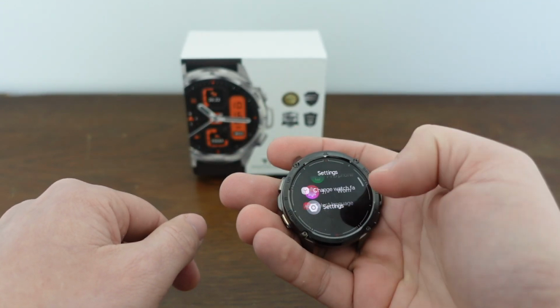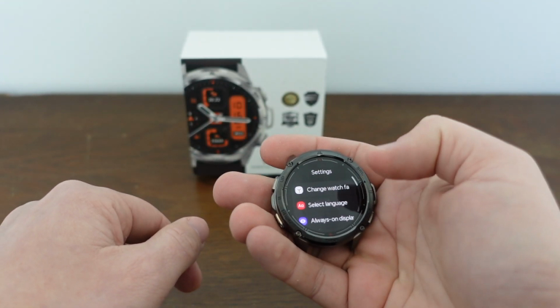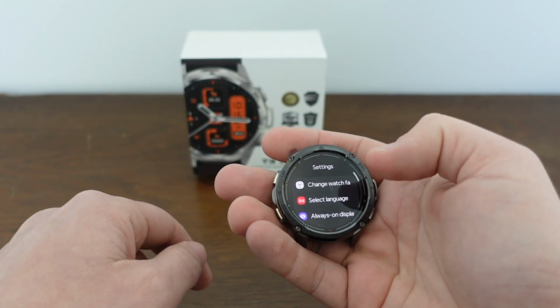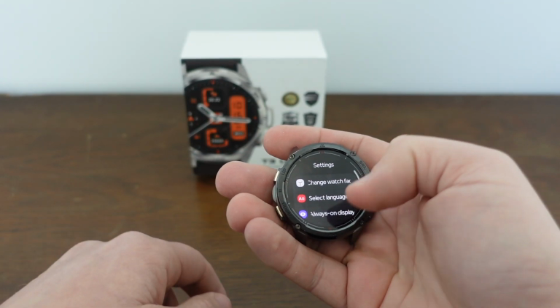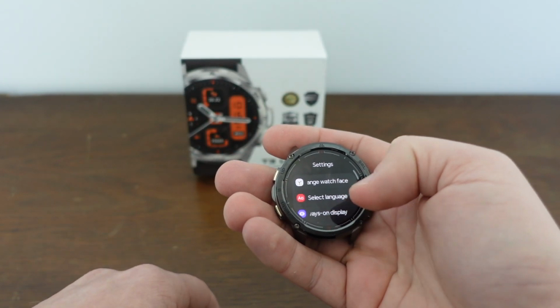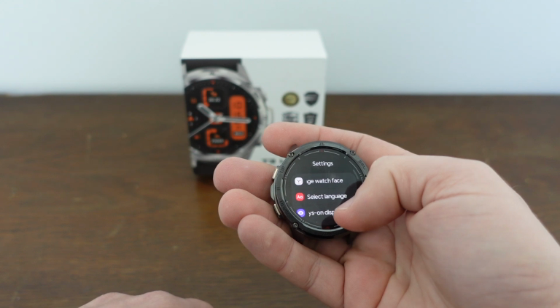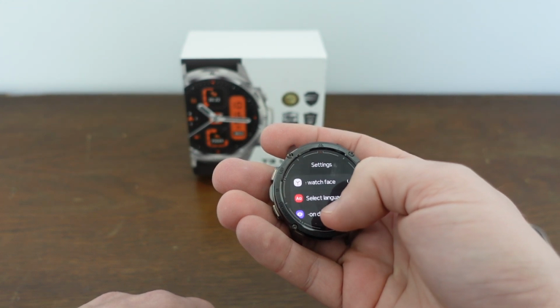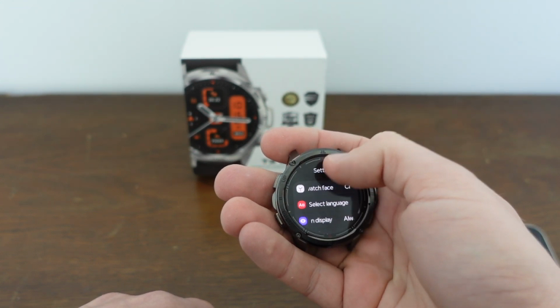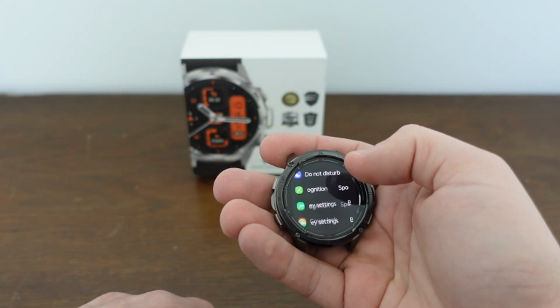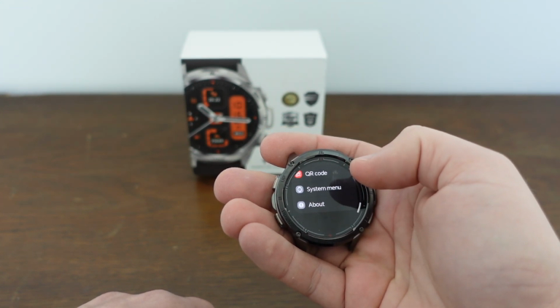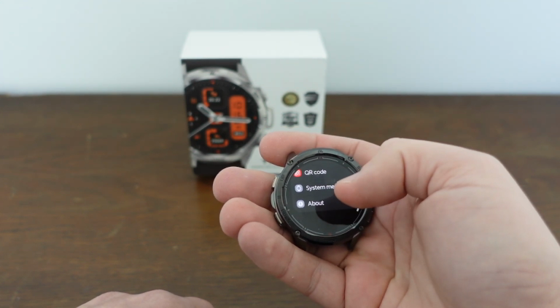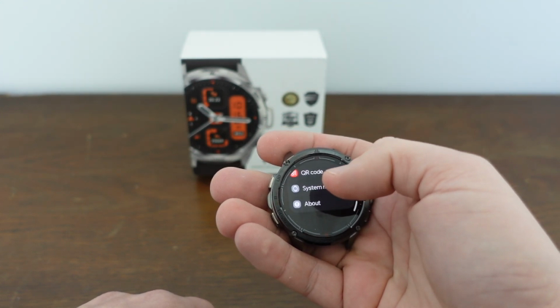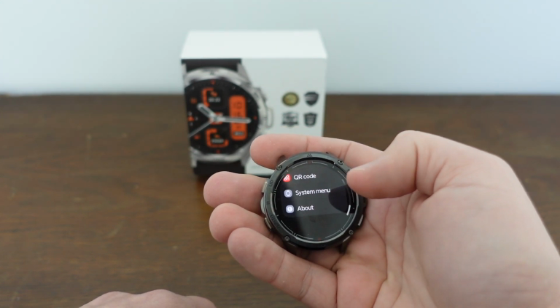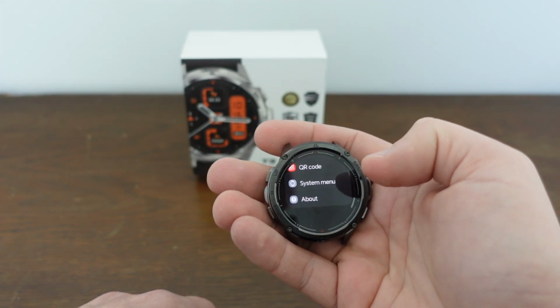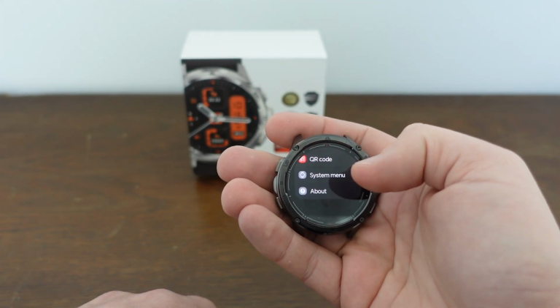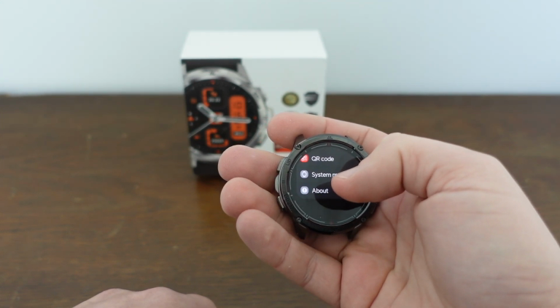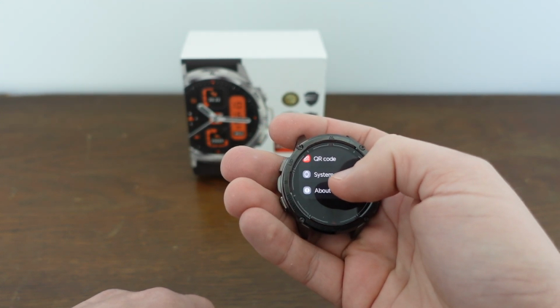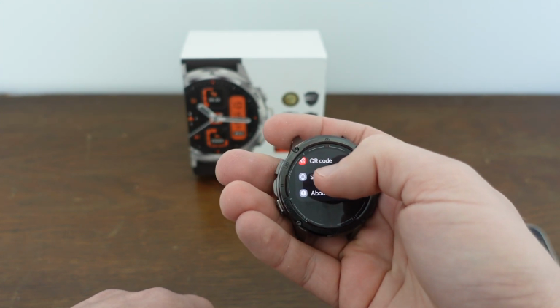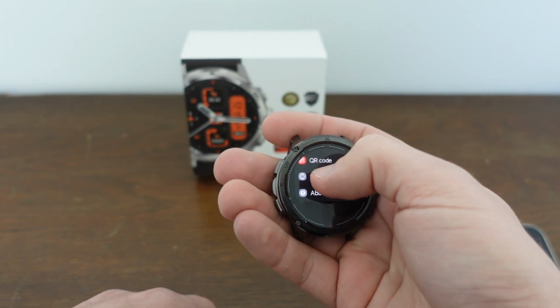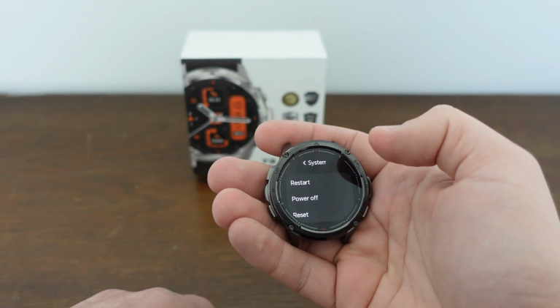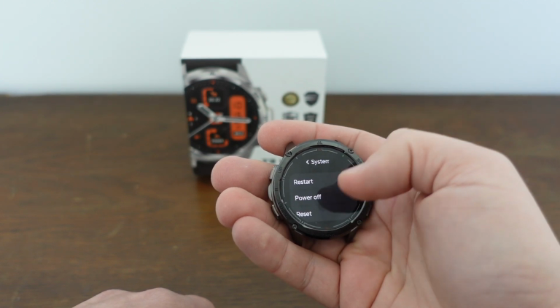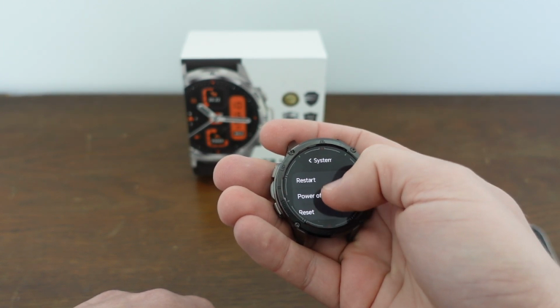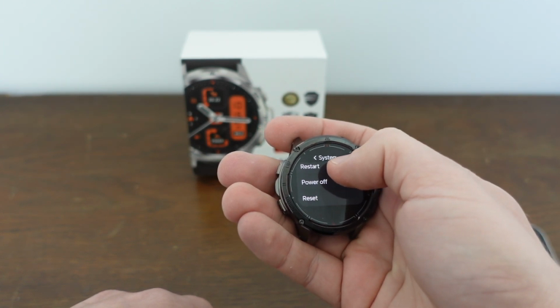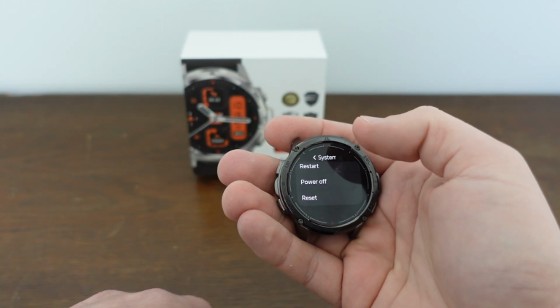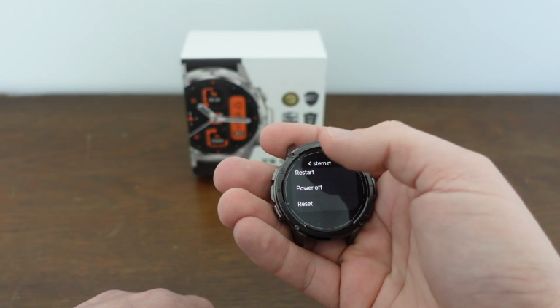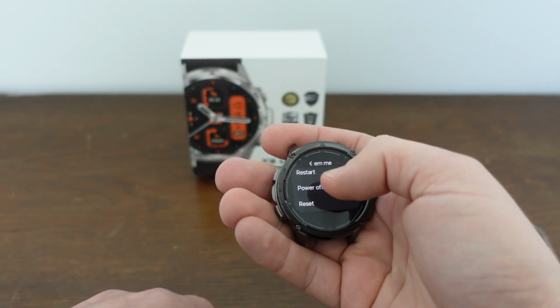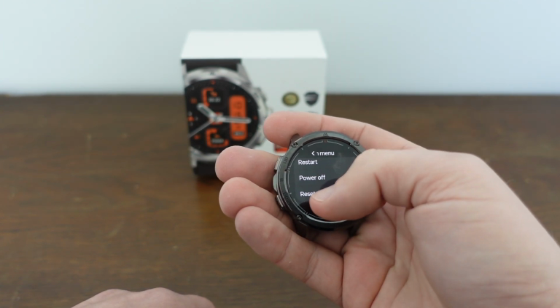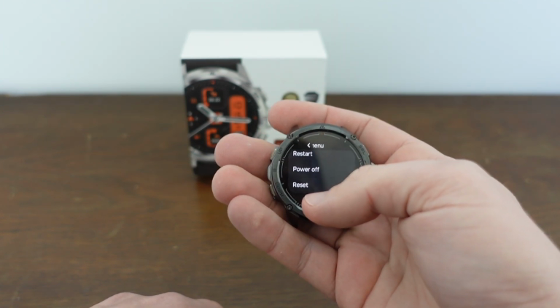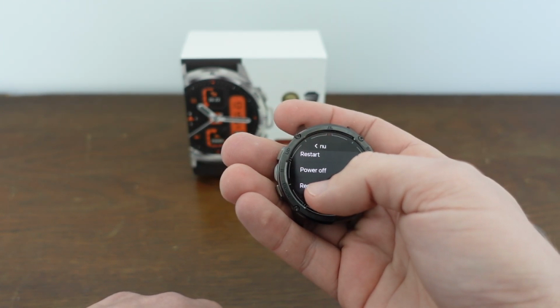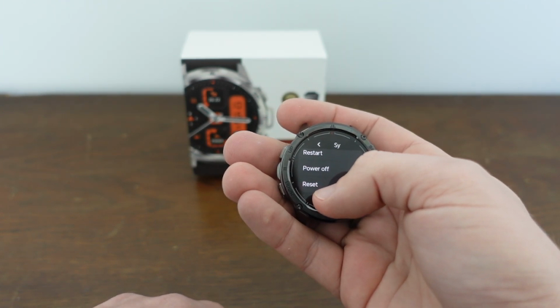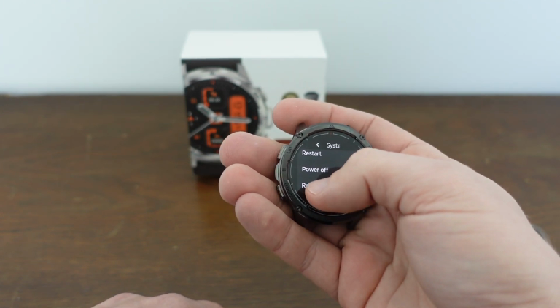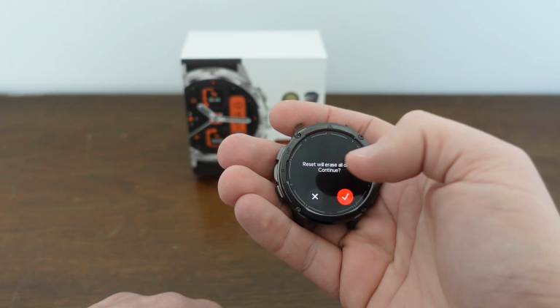So you just select settings, and then if we go down to the bottom of settings, we get to the system menu. If we hit system menu, we can restart it, we can power it off, and then we have the option to reset it.